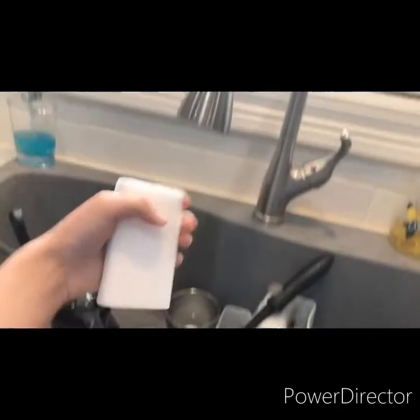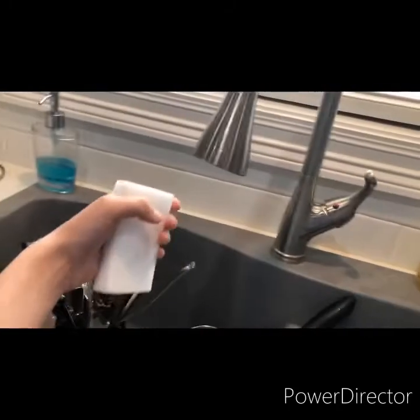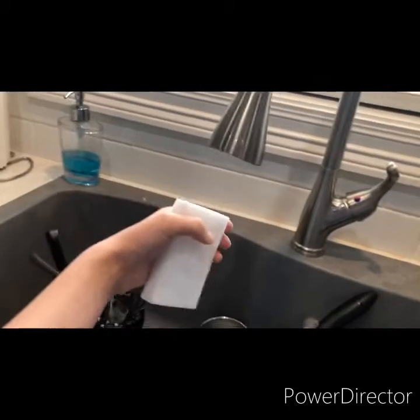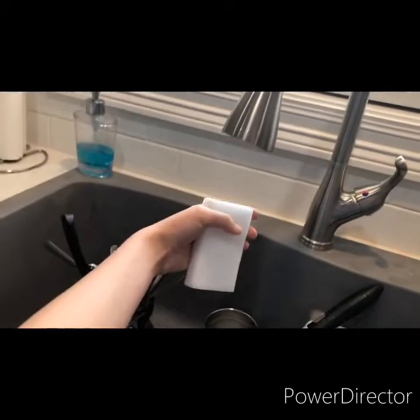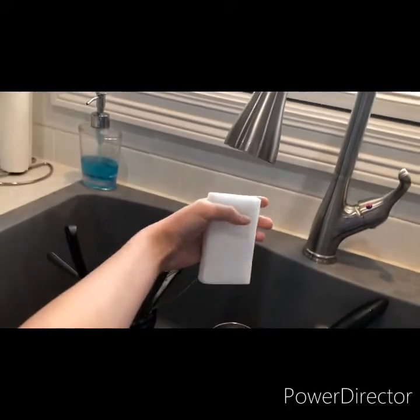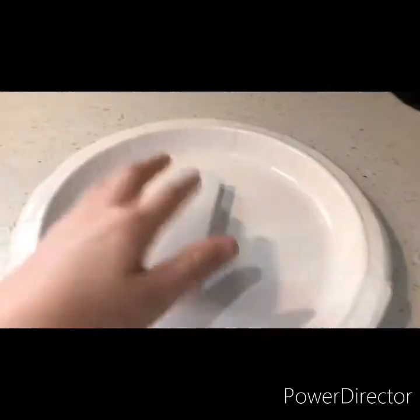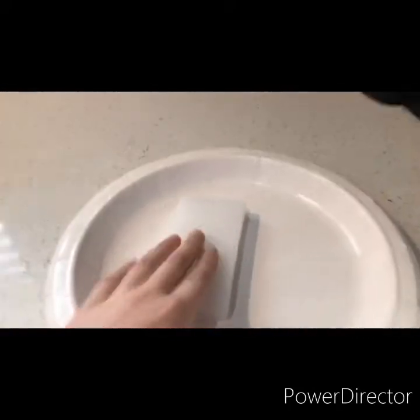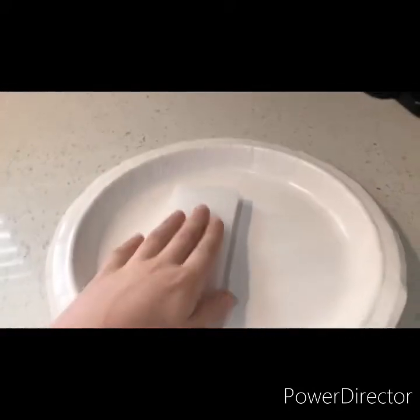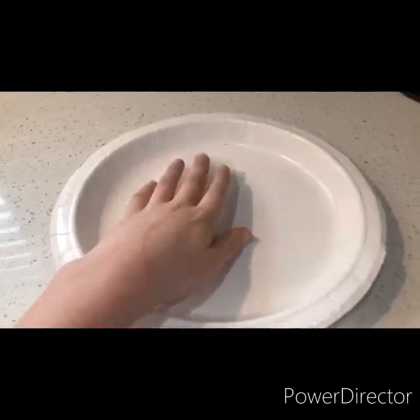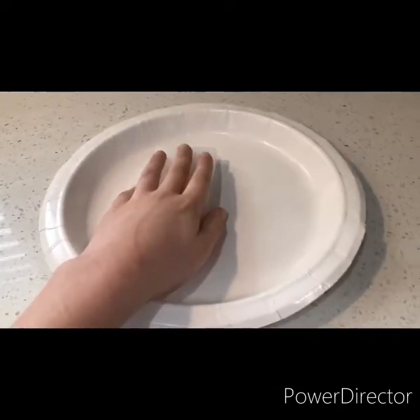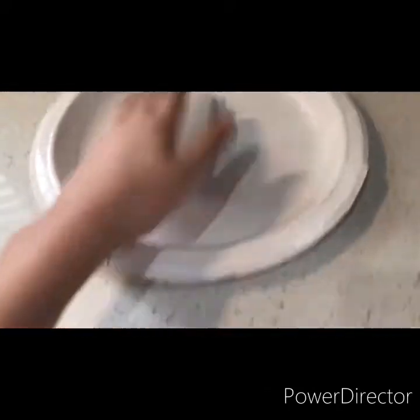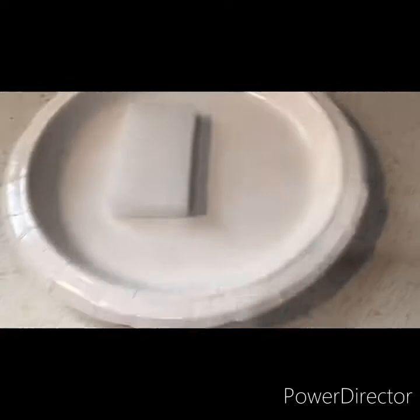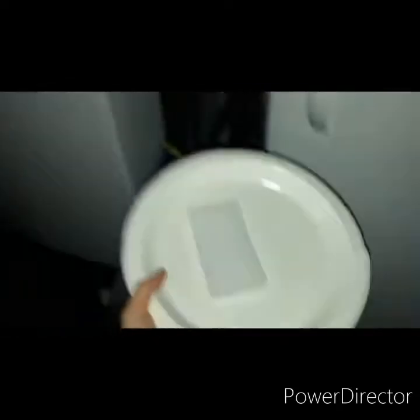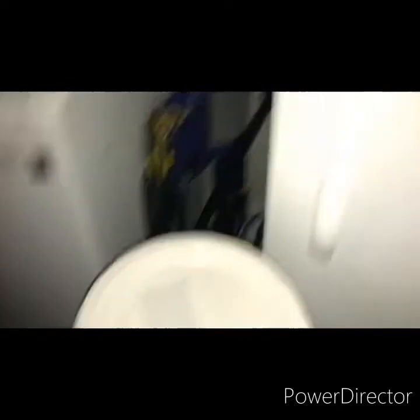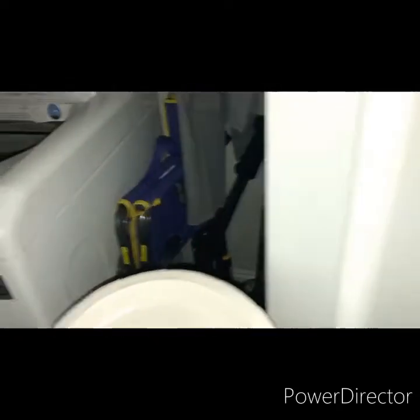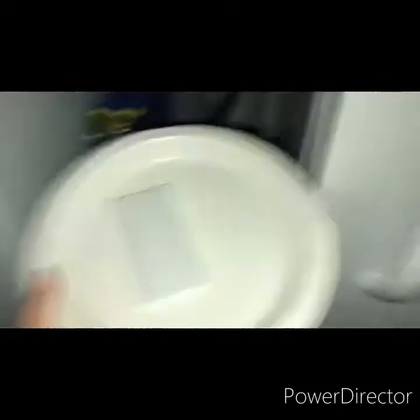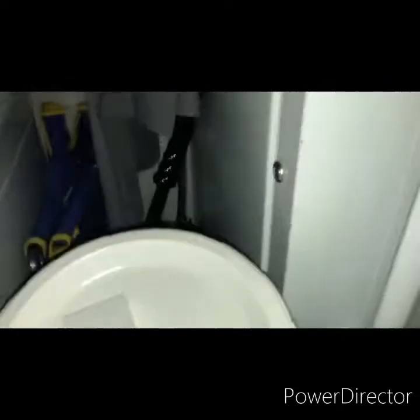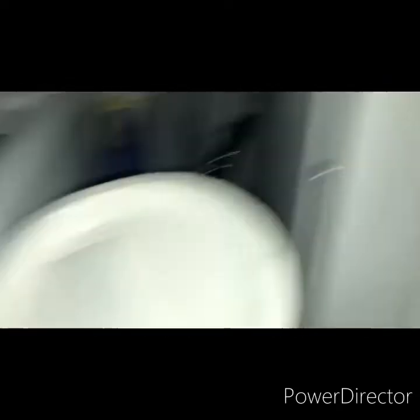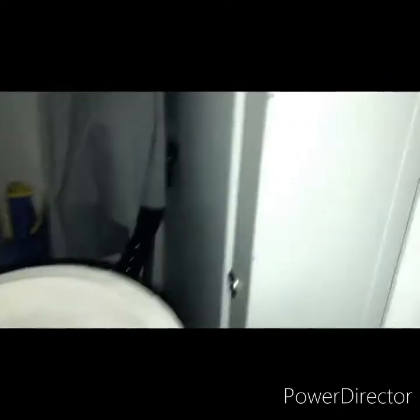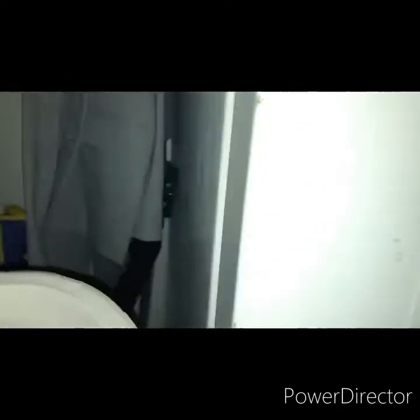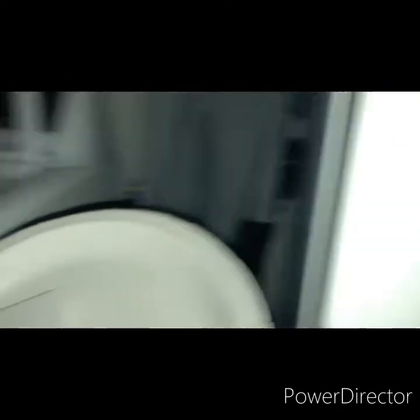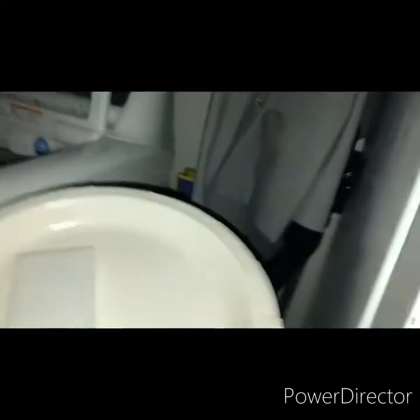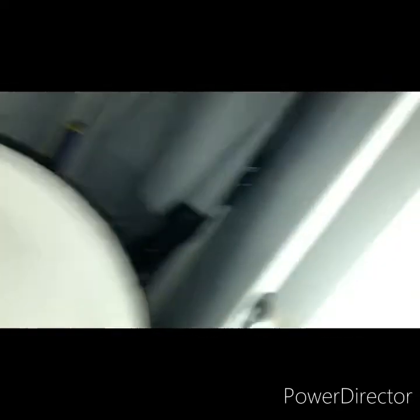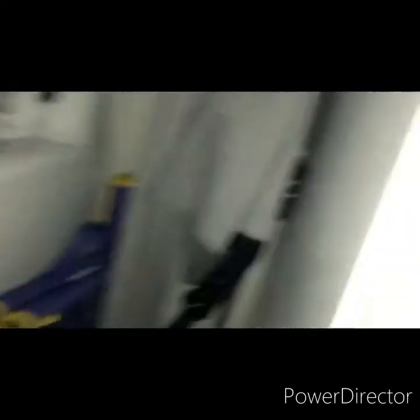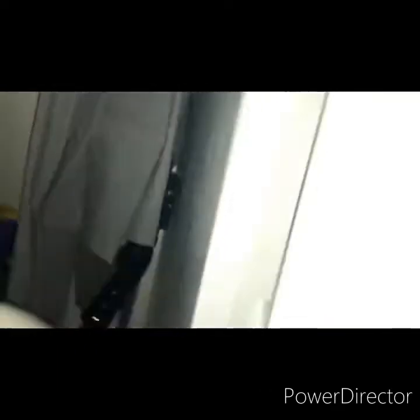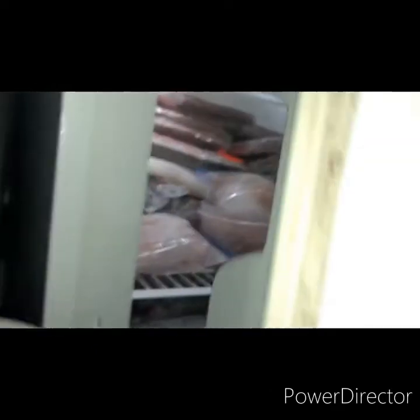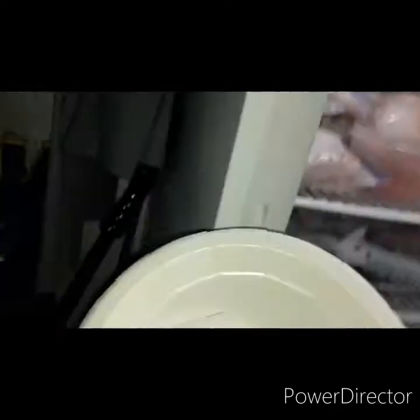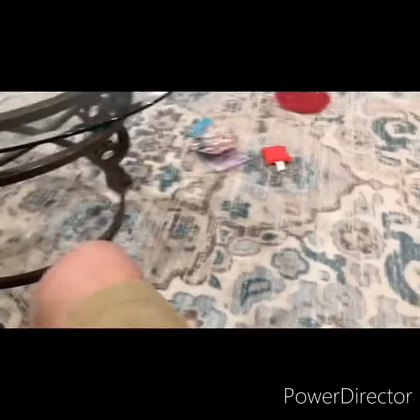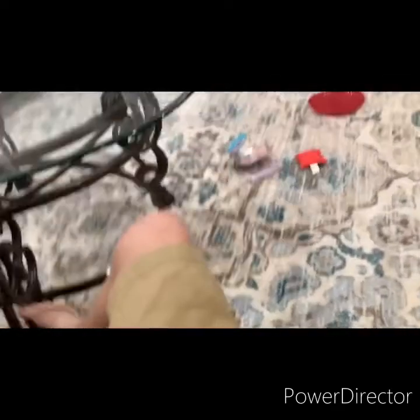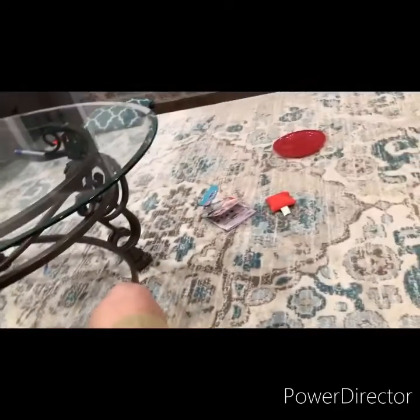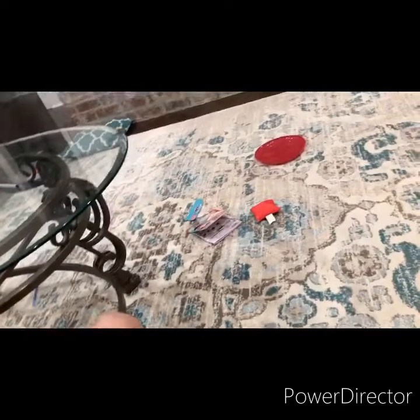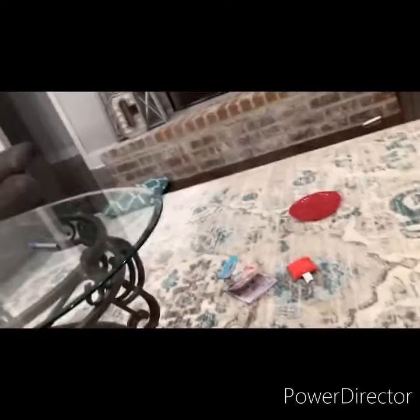First, you put water on the sponge. Then you put the wet sponge on the plate. Then you put the plate with the wet sponge in it in the freezer. And now we wait.